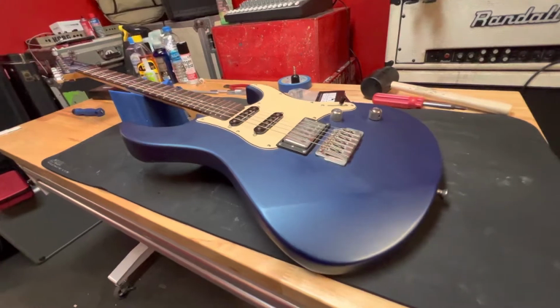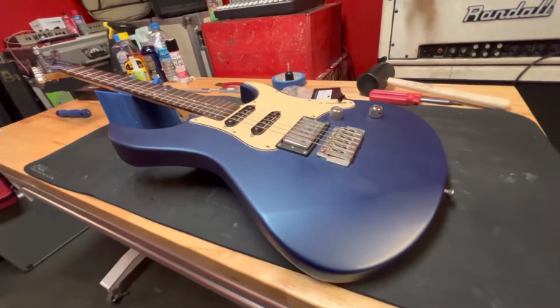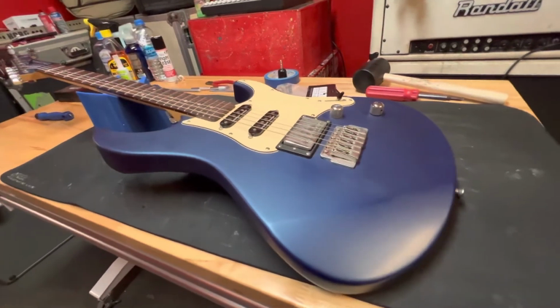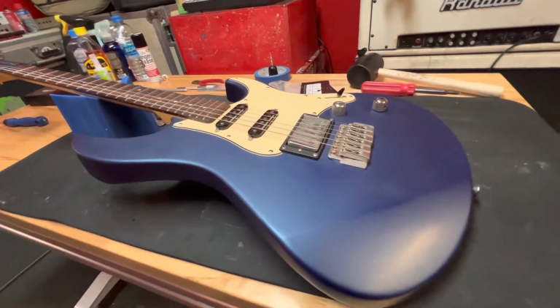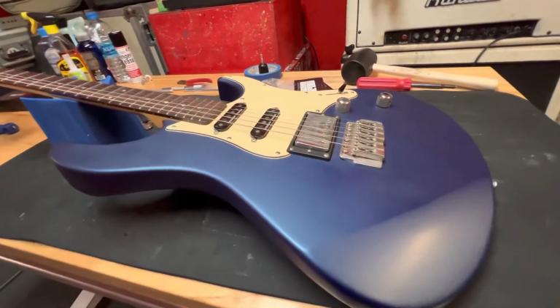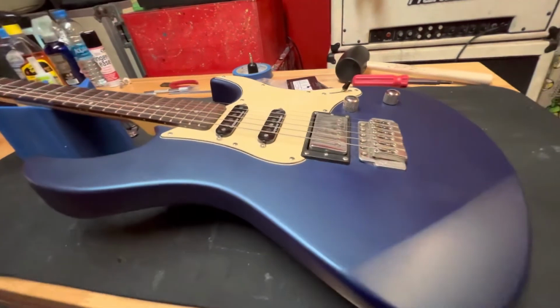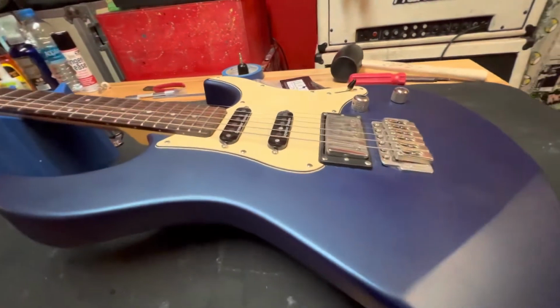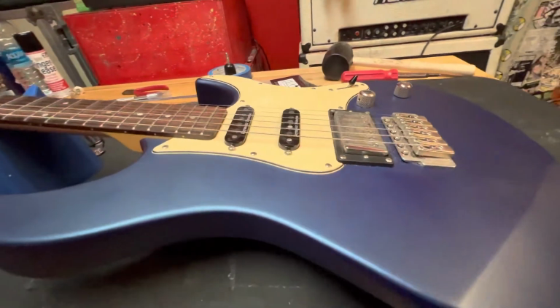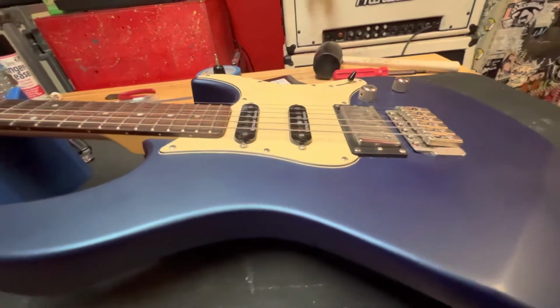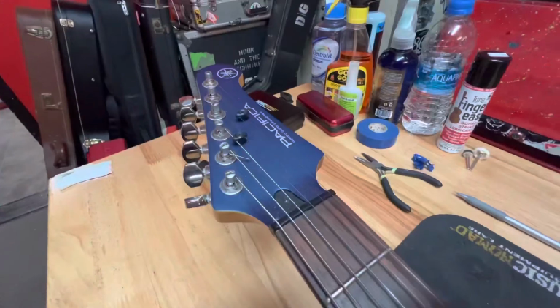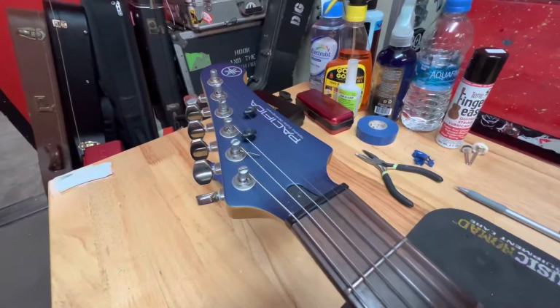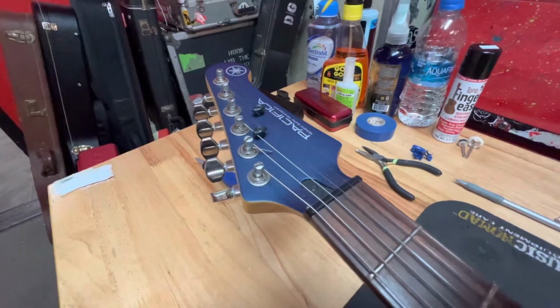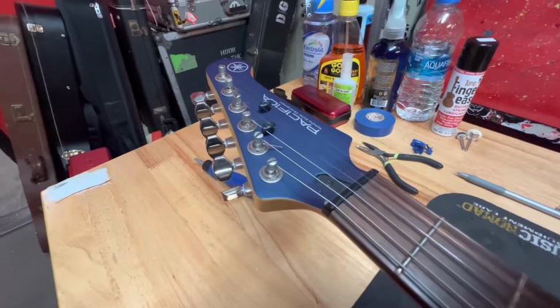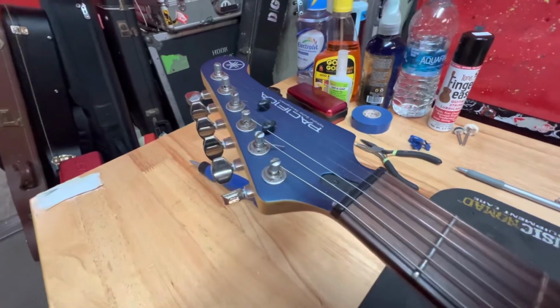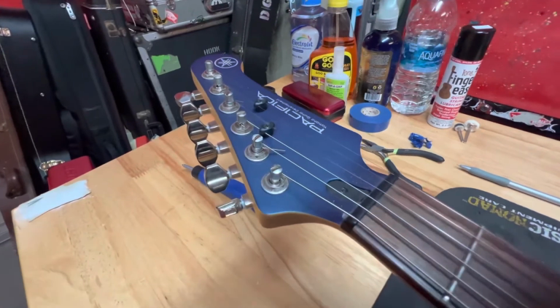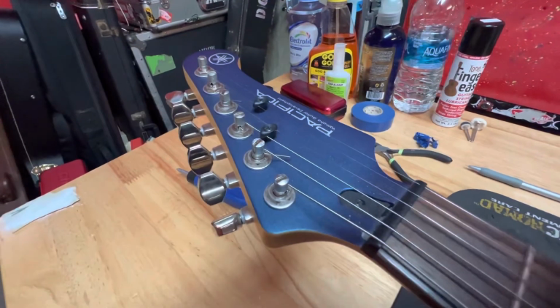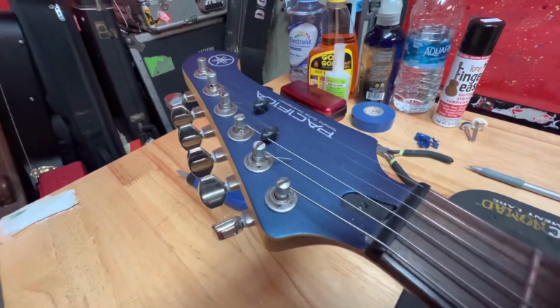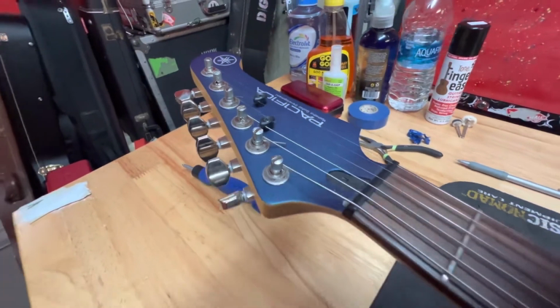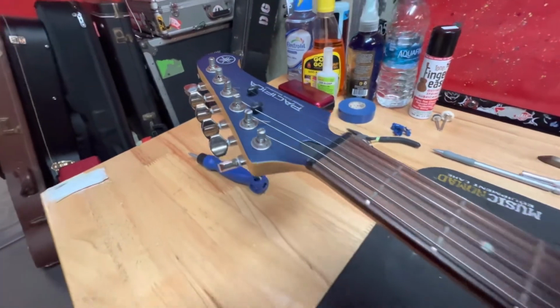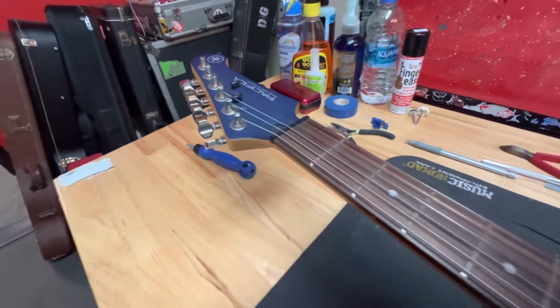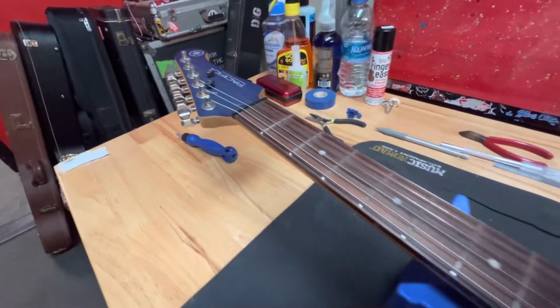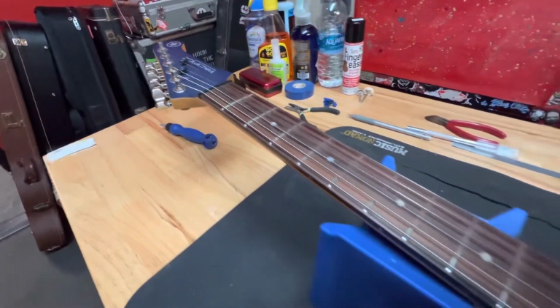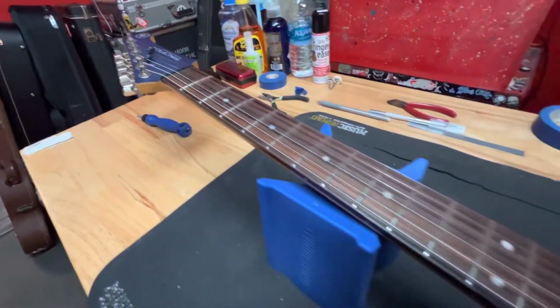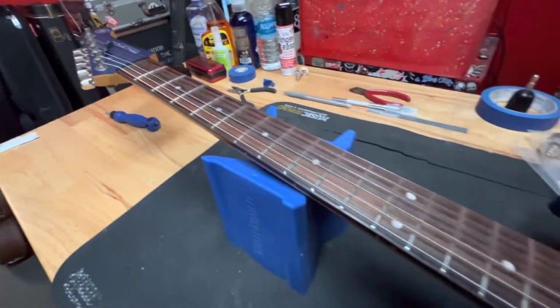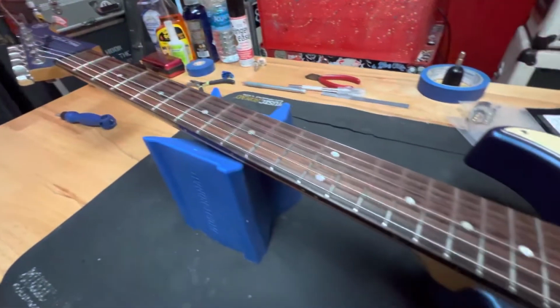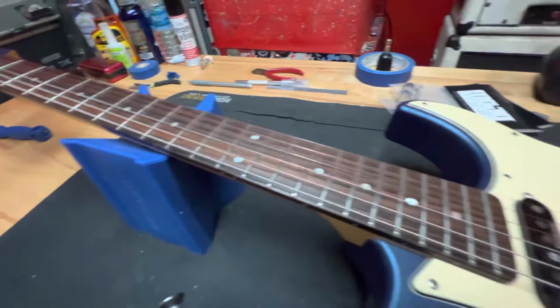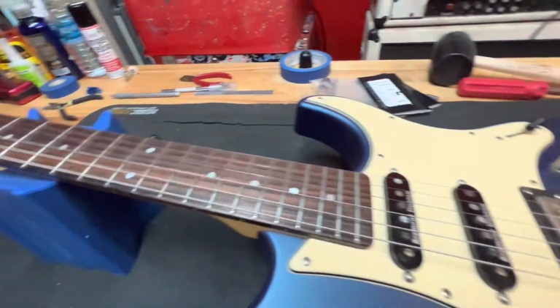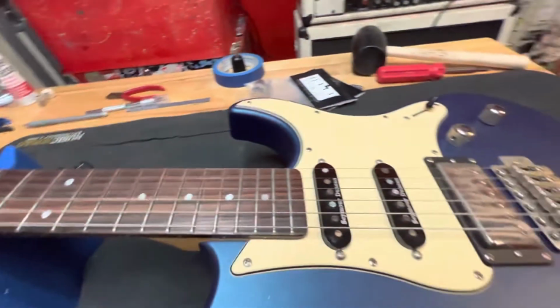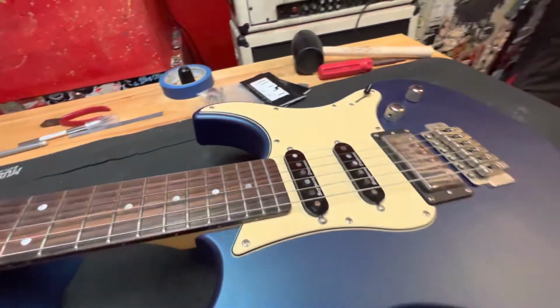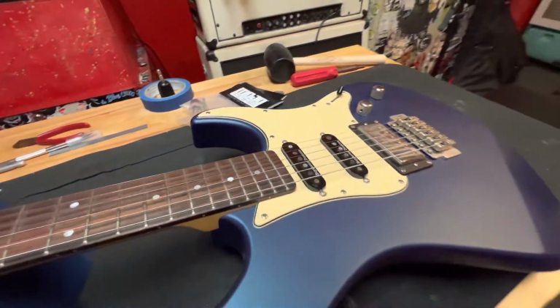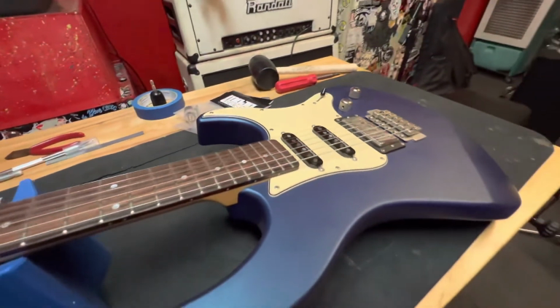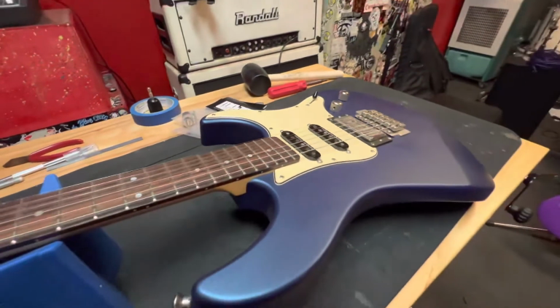What's up everyone. On today's episode we are cleaning up this Yamaha Pacifica and making it nice and ready to play. As you can see it's pretty dirty right now — that pickup, the fretboard, the frets.